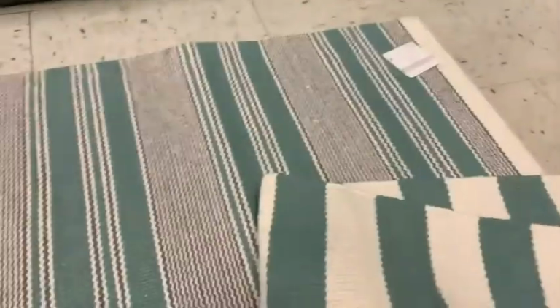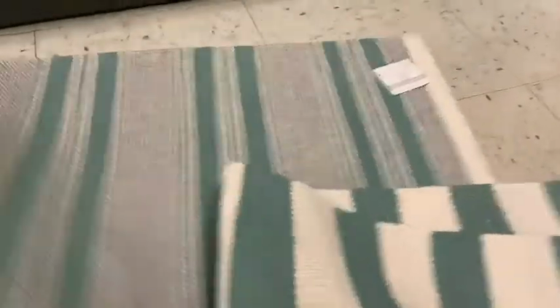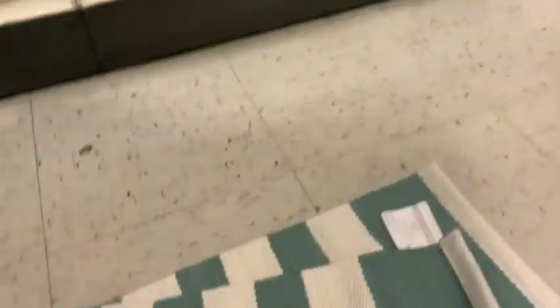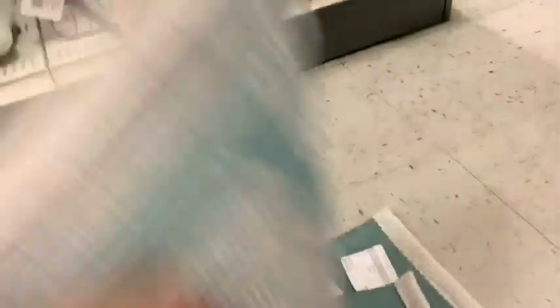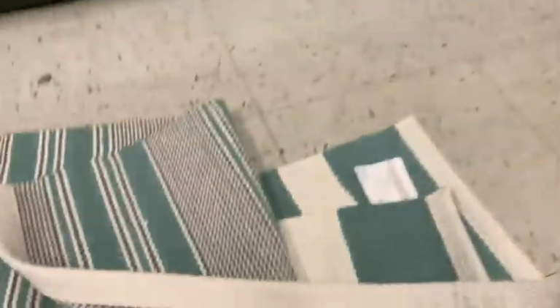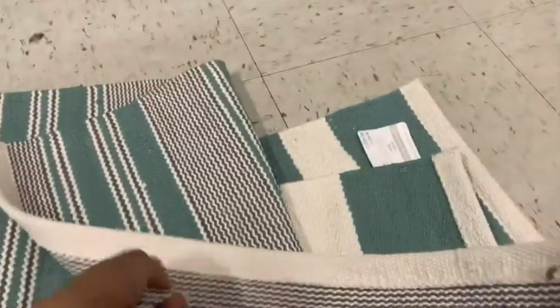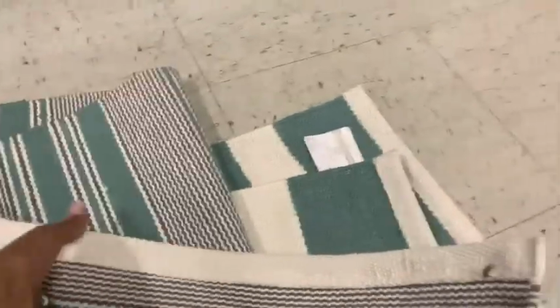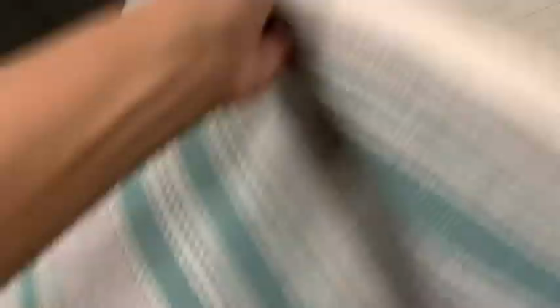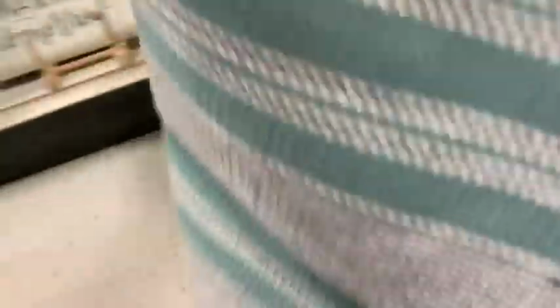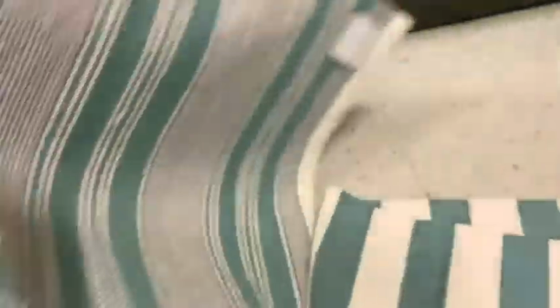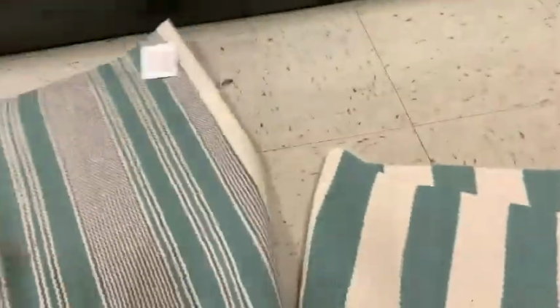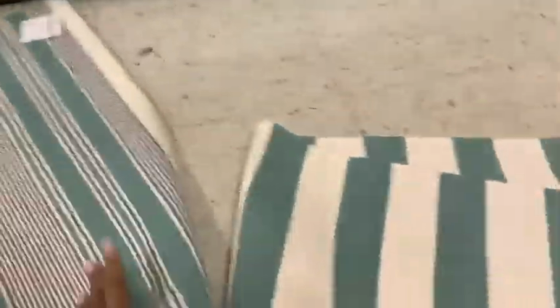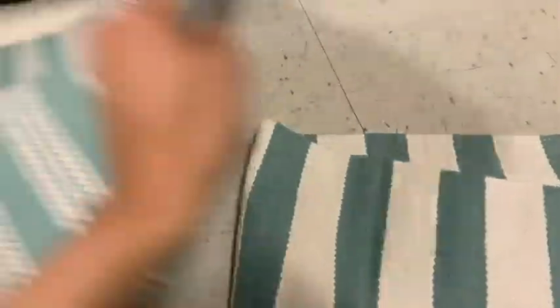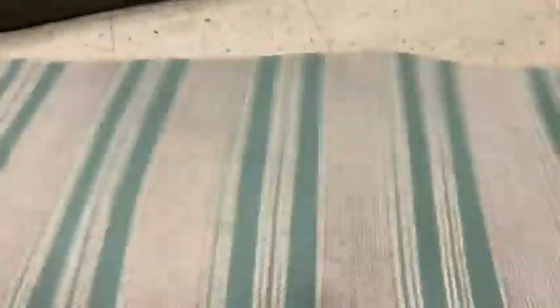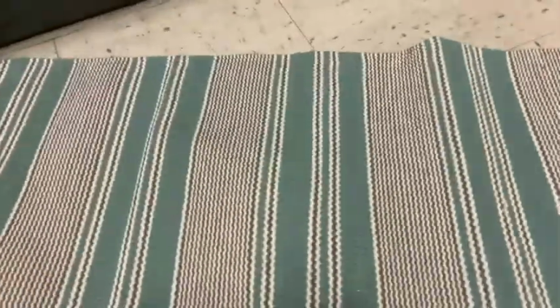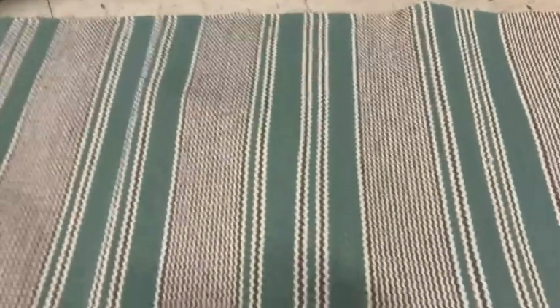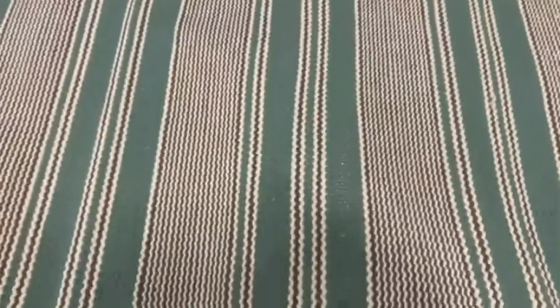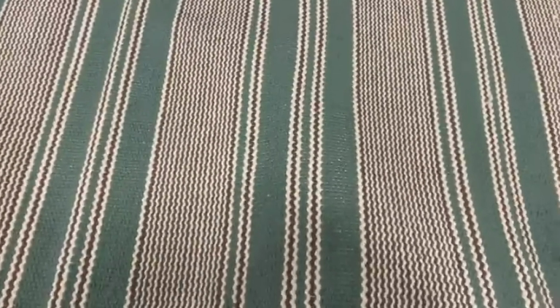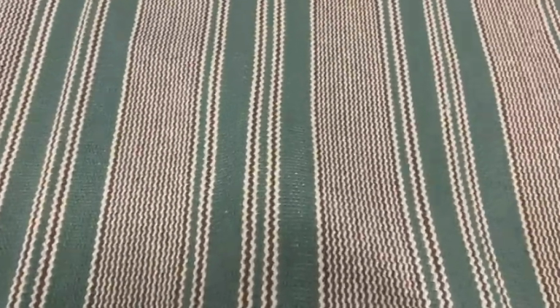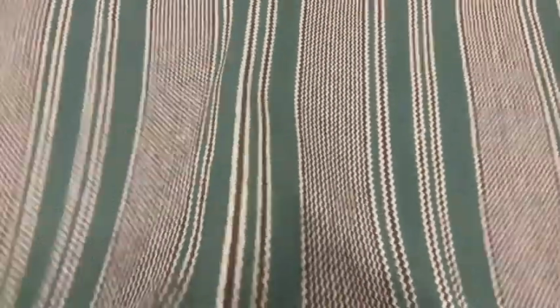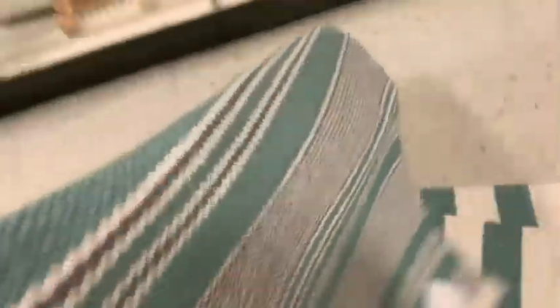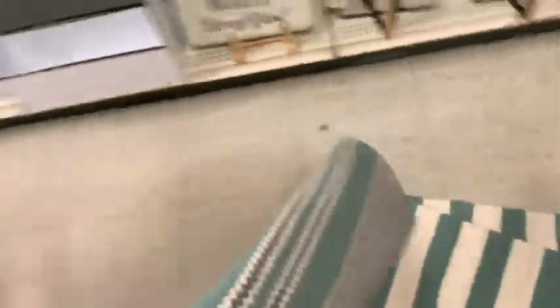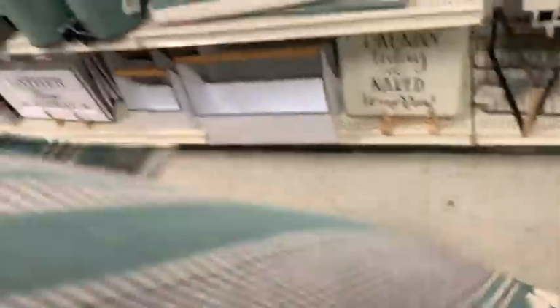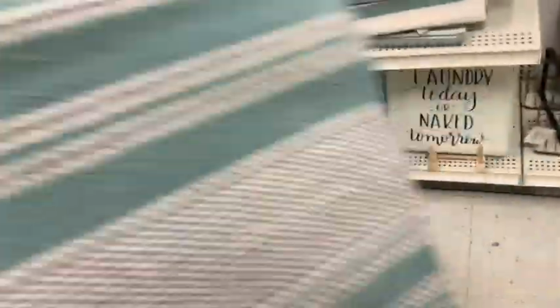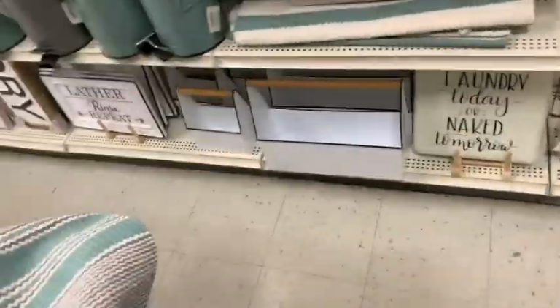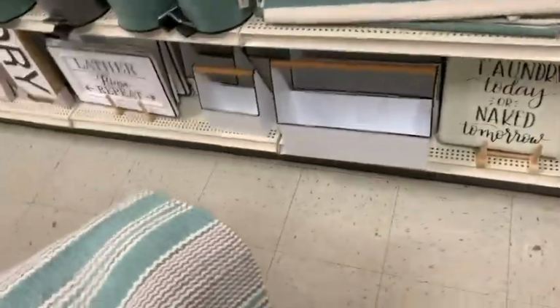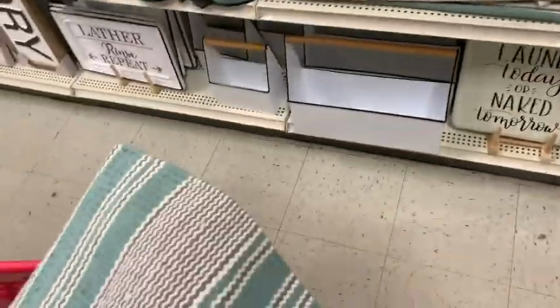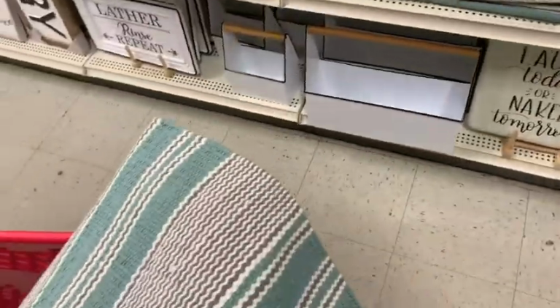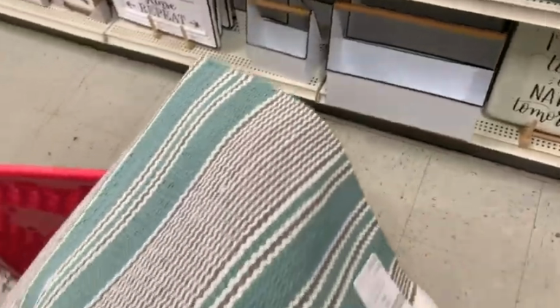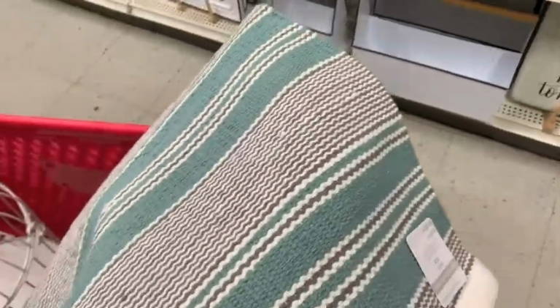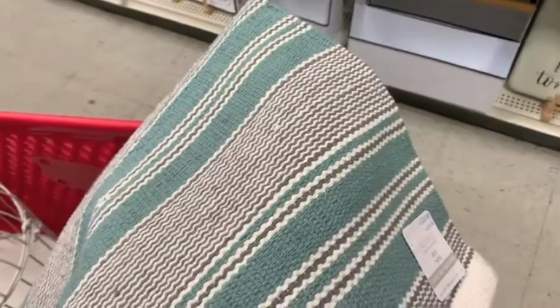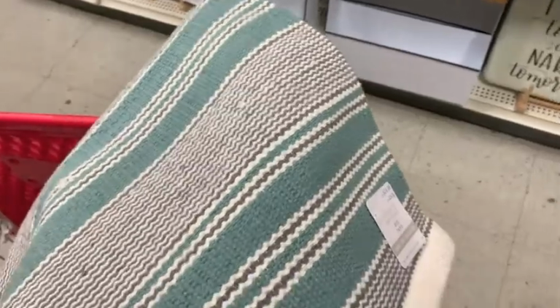That is the one I went with, and I'm placing it with another rug on top of it when you come in from the garage, in the mudroom/laundry room area. So that had to come home.